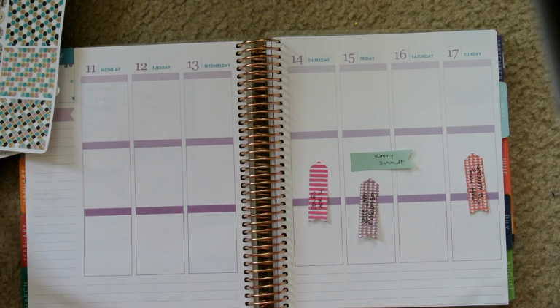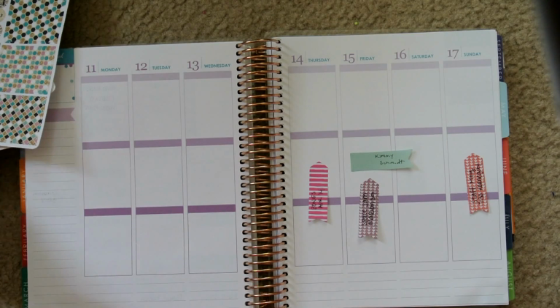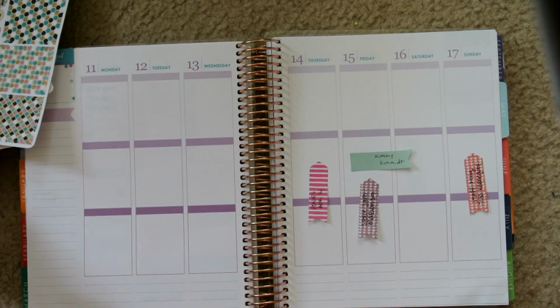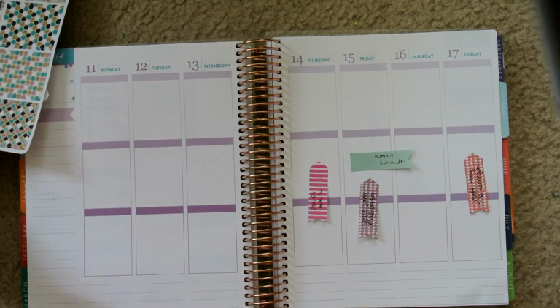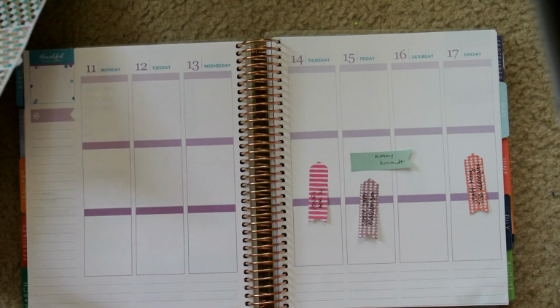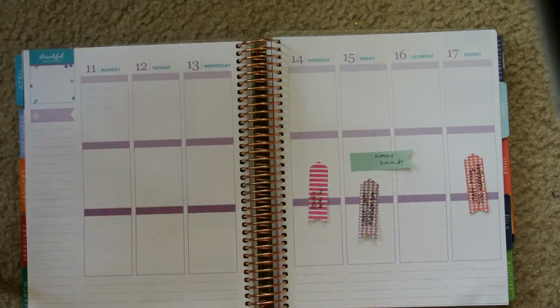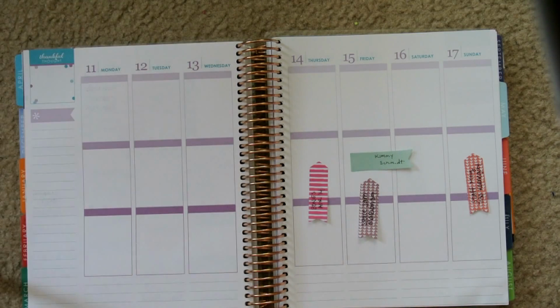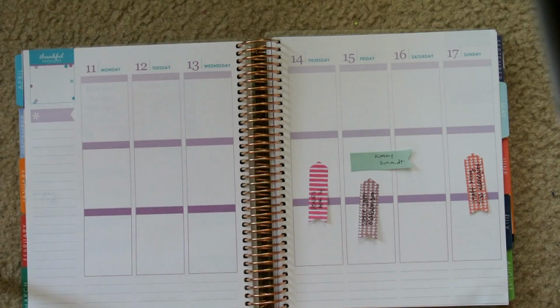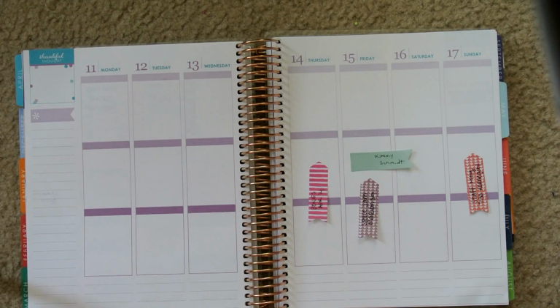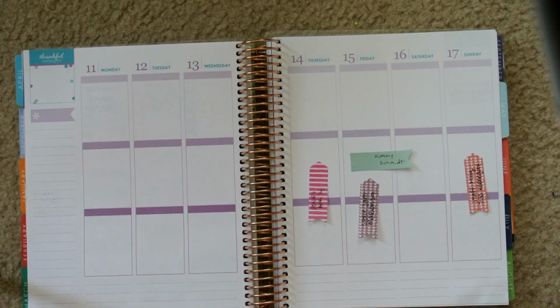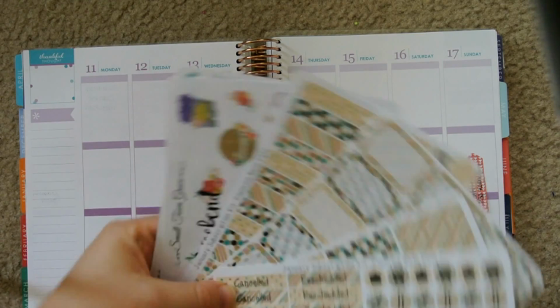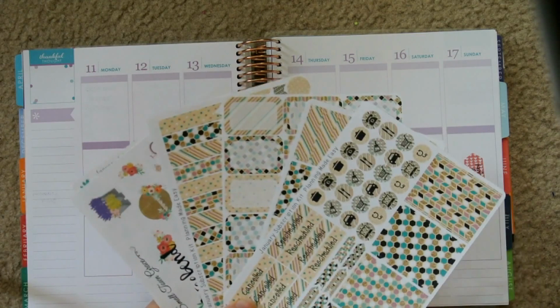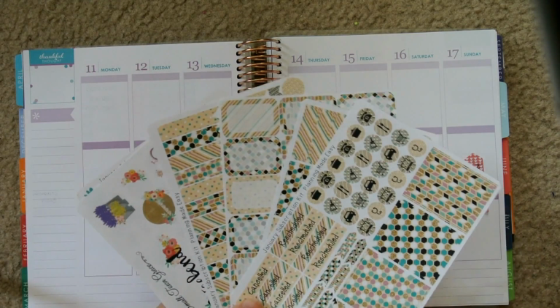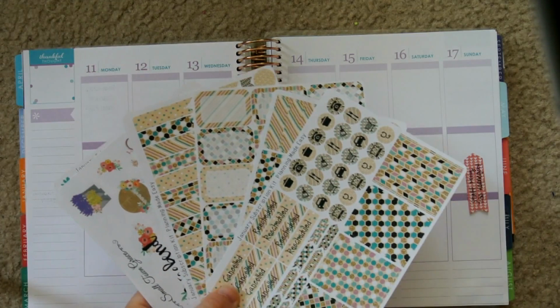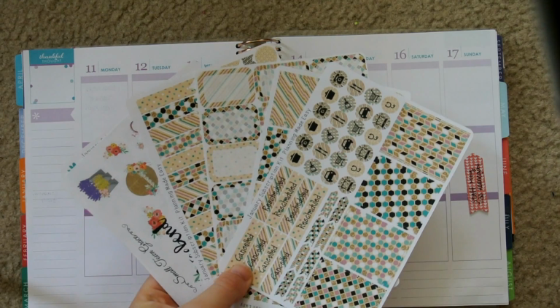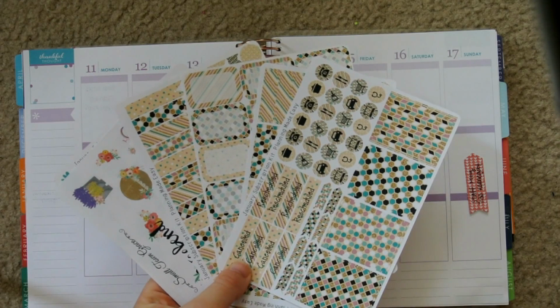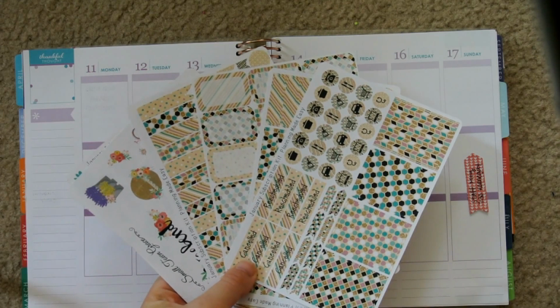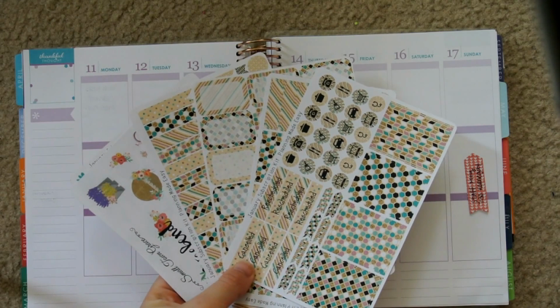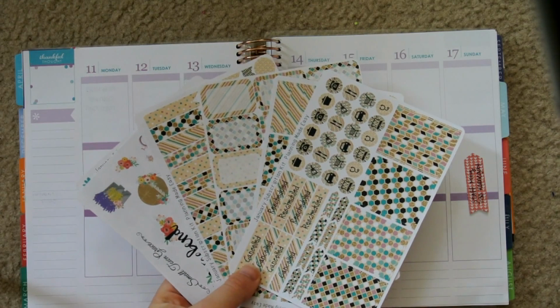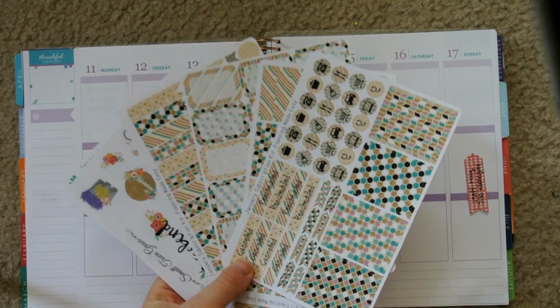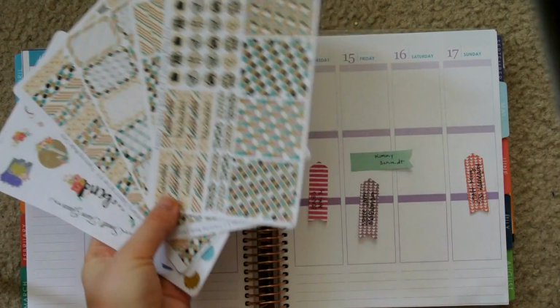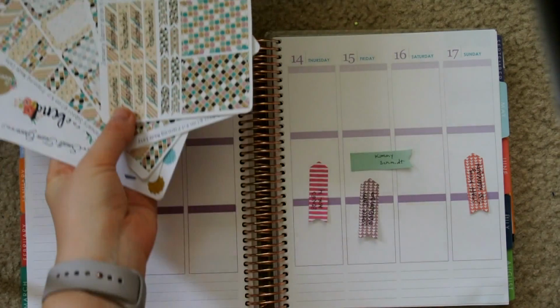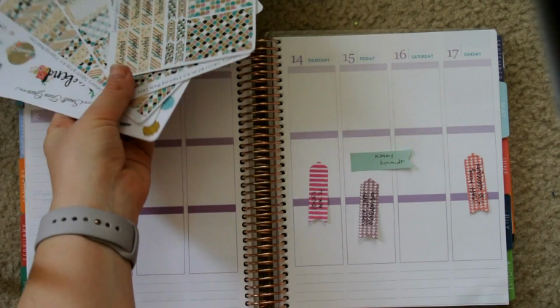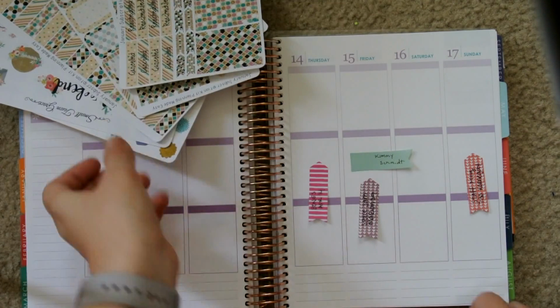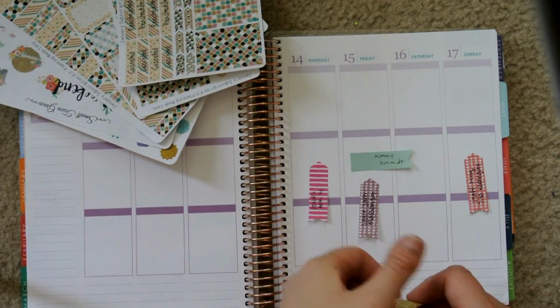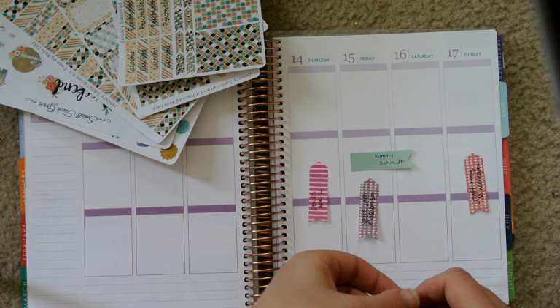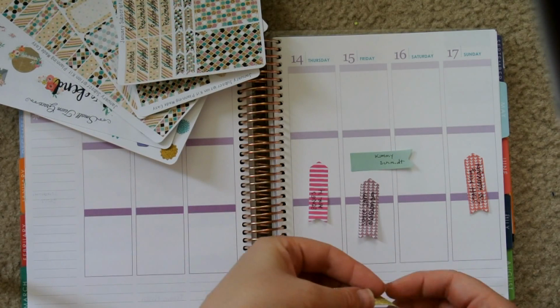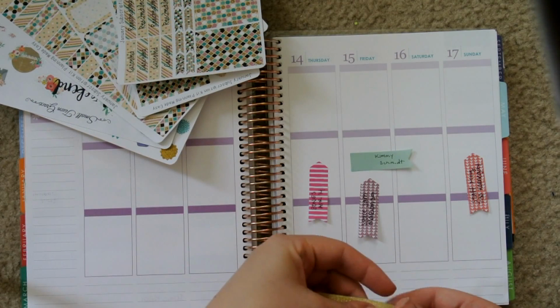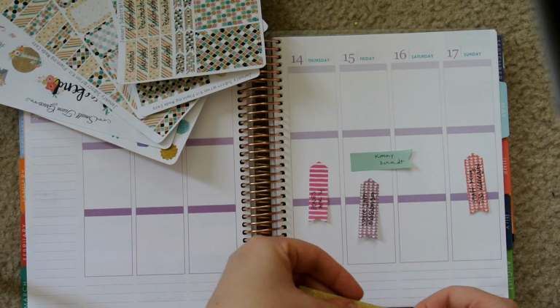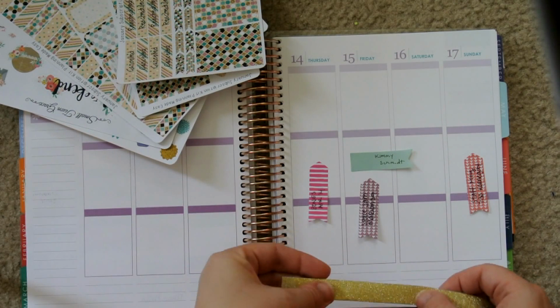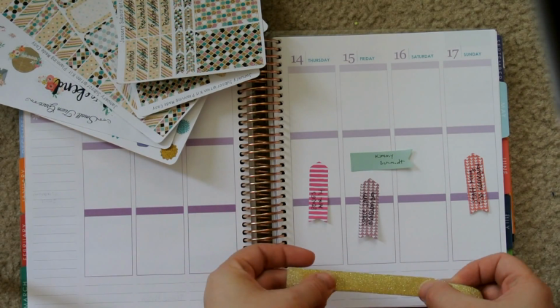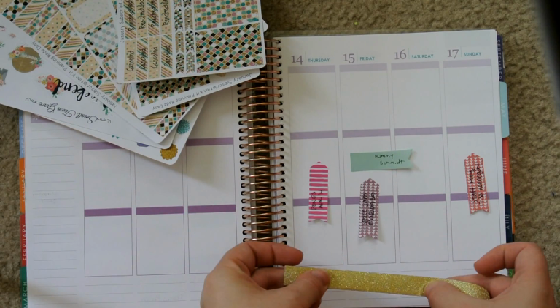Hi guys! It's Danae. I'm here with another plan with me. I'm using the January kit from Planning Made Easy.